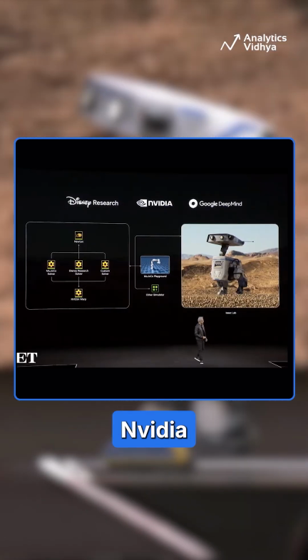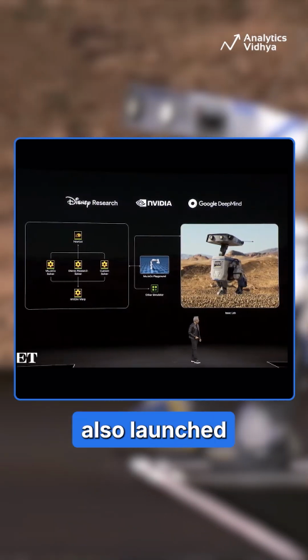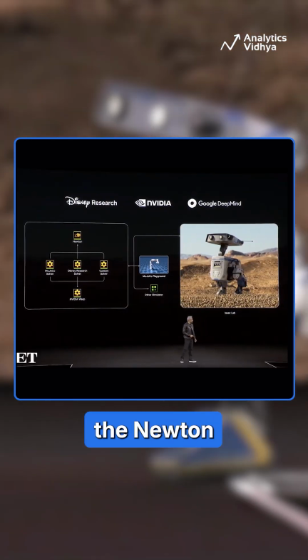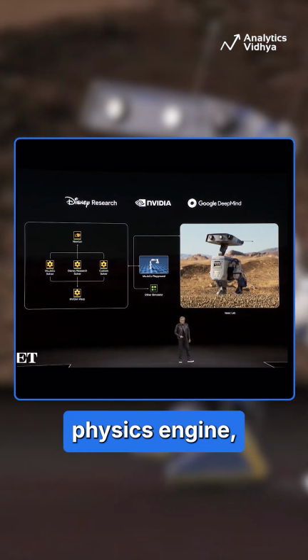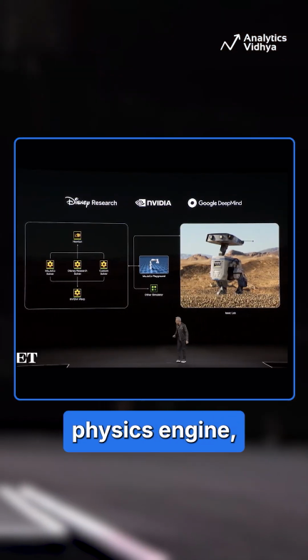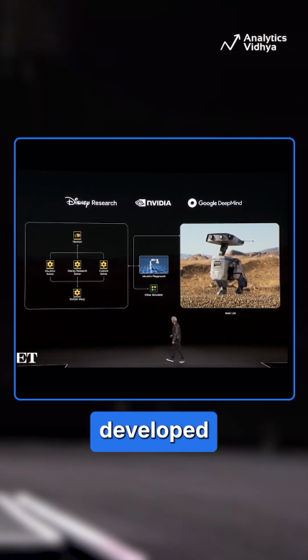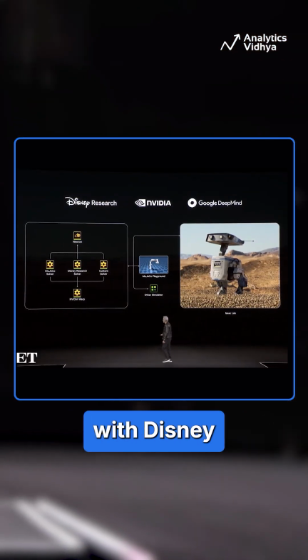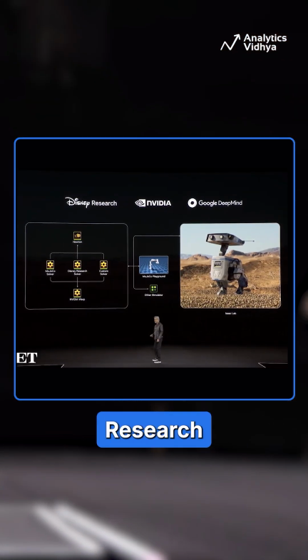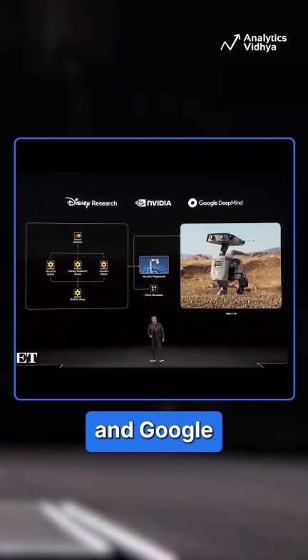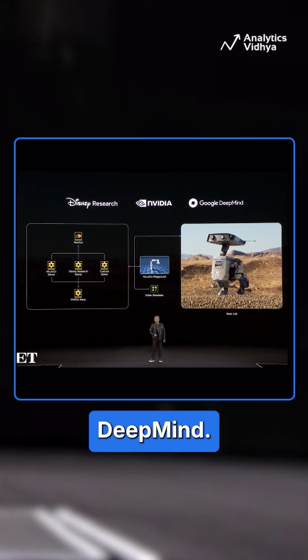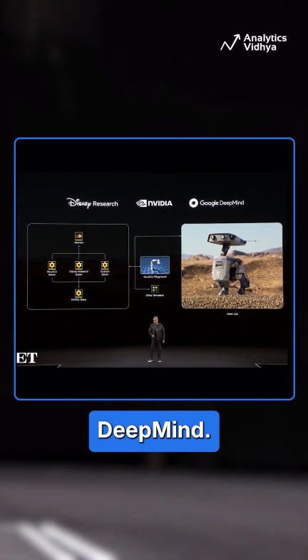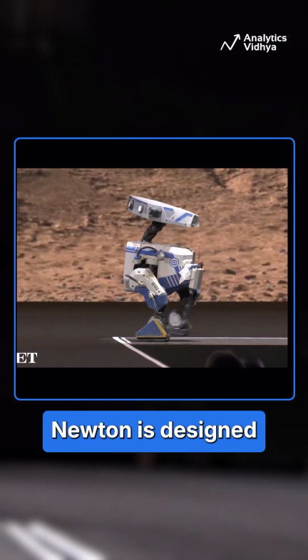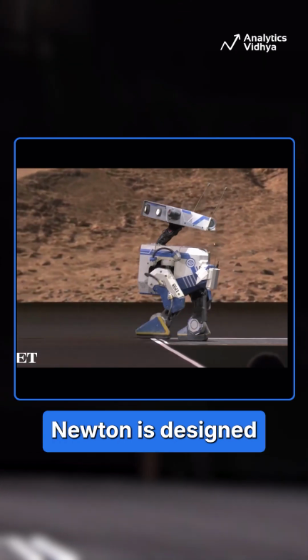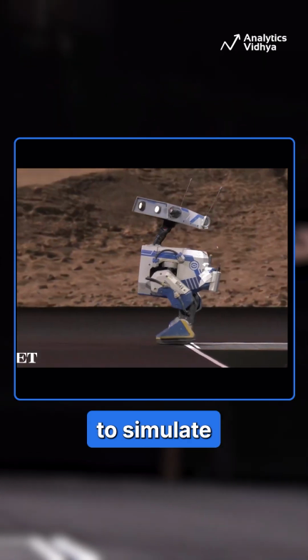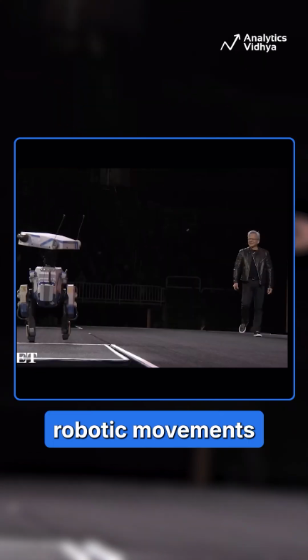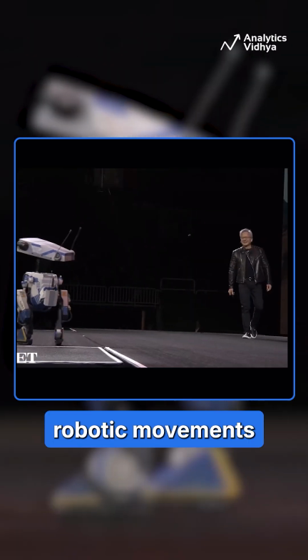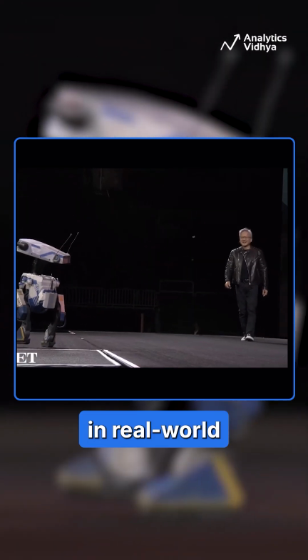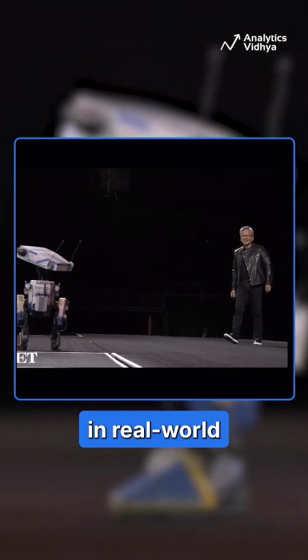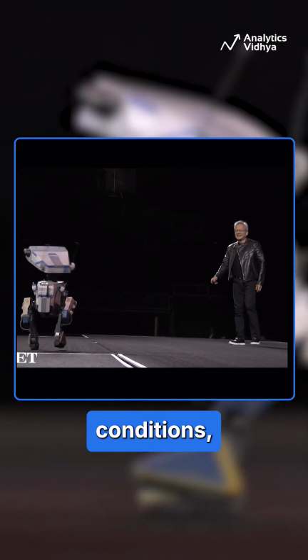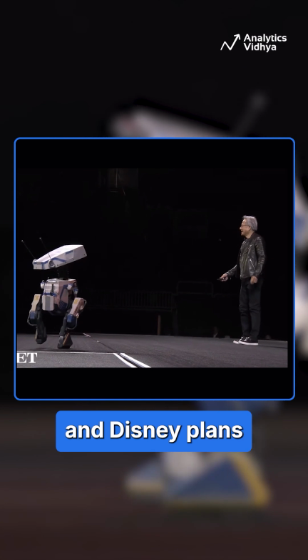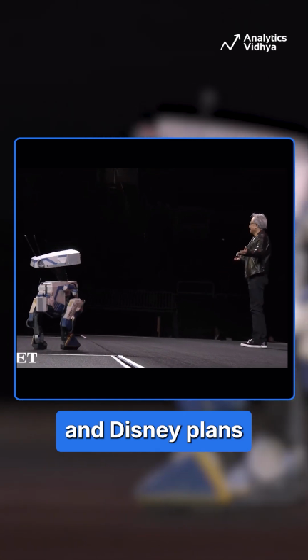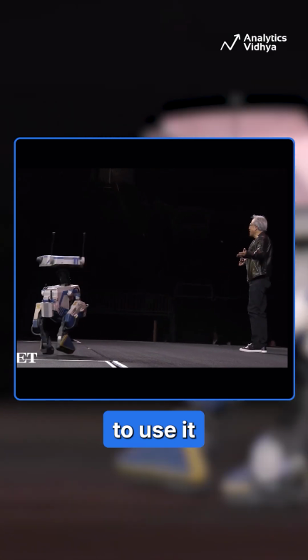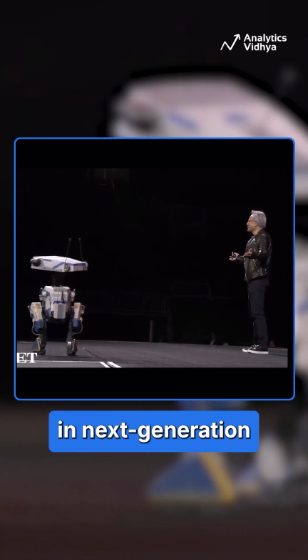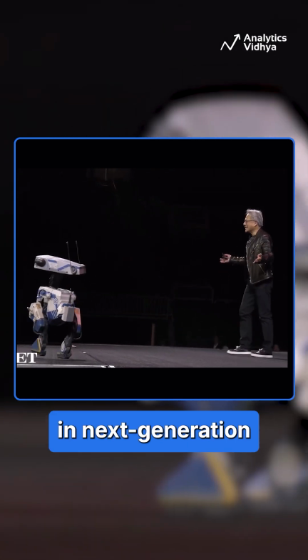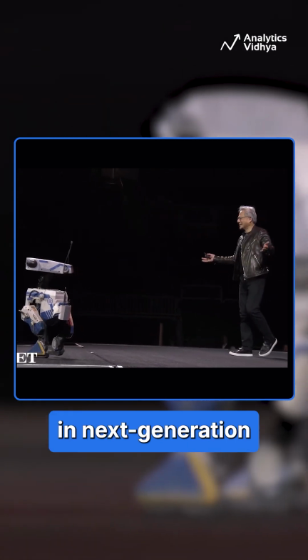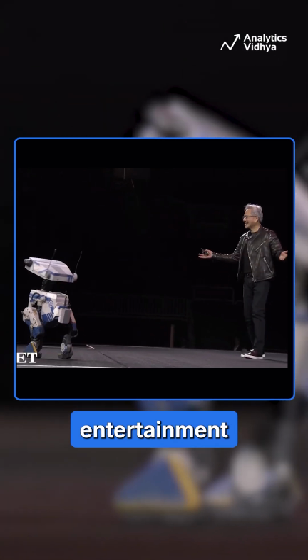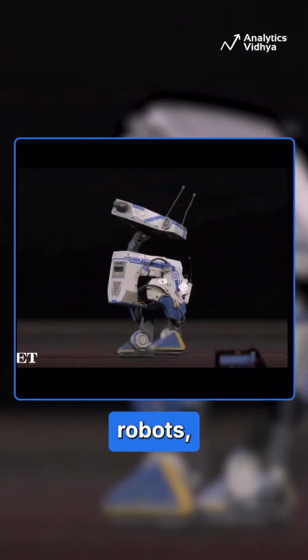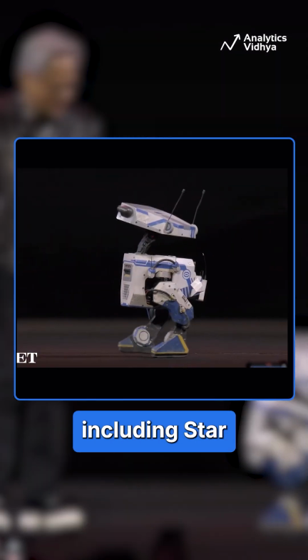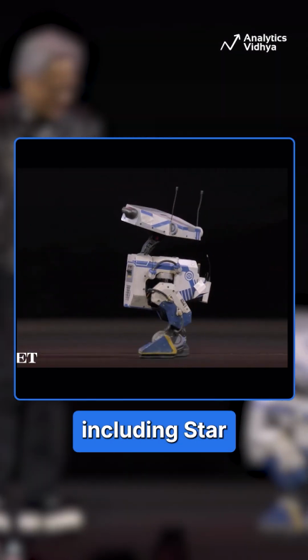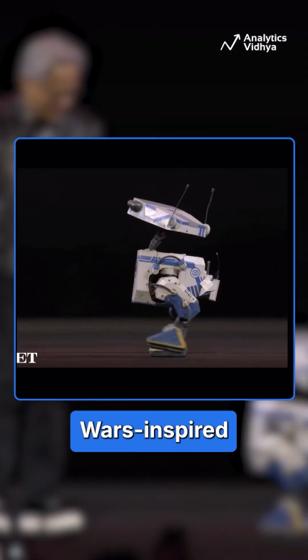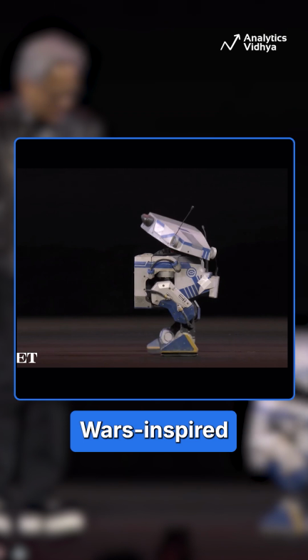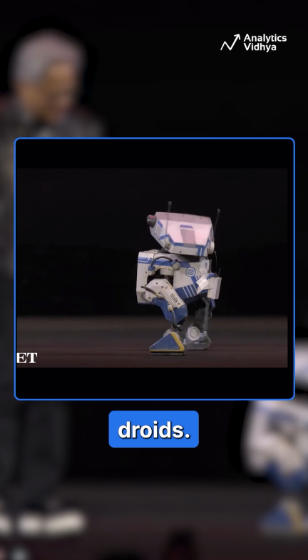NVIDIA also launched the Newton physics engine, developed with Disney Research and Google DeepMind. Newton is designed to simulate robotic movements in real-world conditions, and Disney plans to use it in next-generation entertainment robots, including Star Wars-inspired droids.